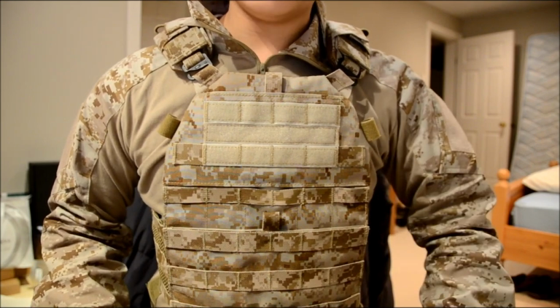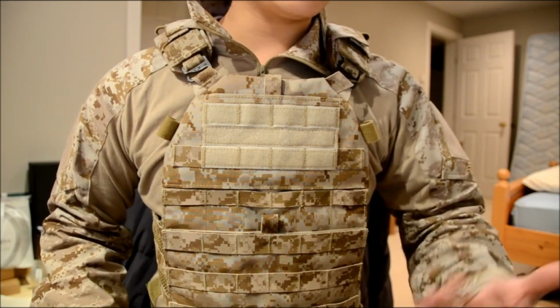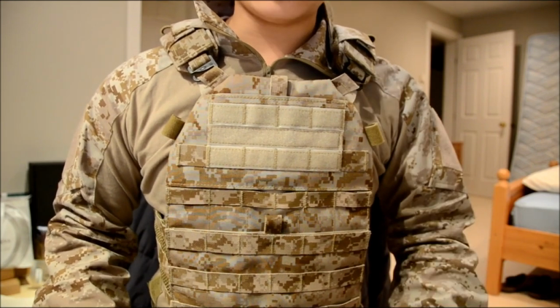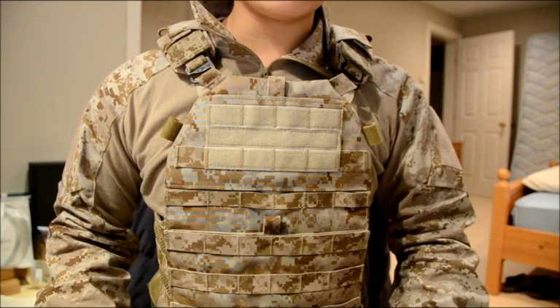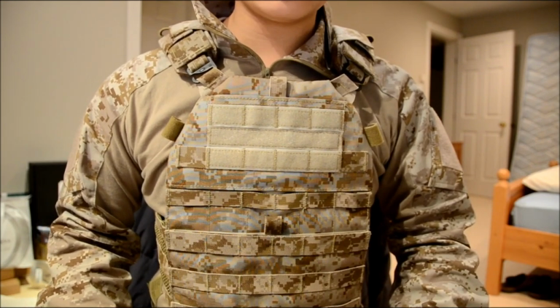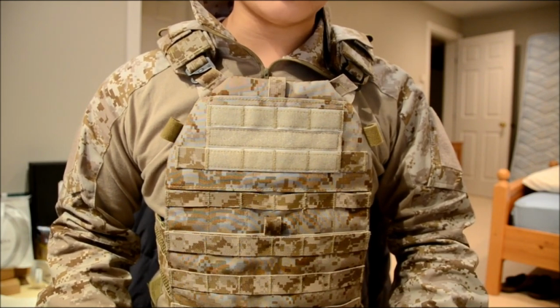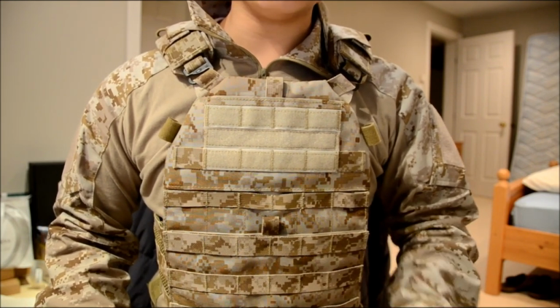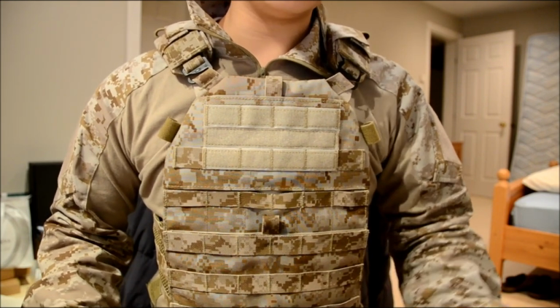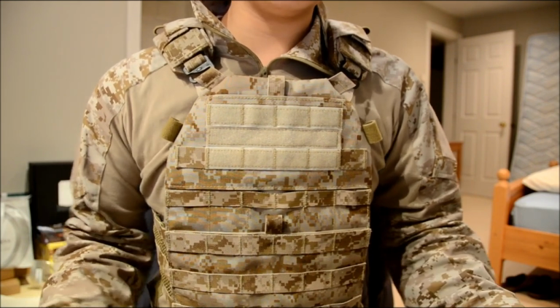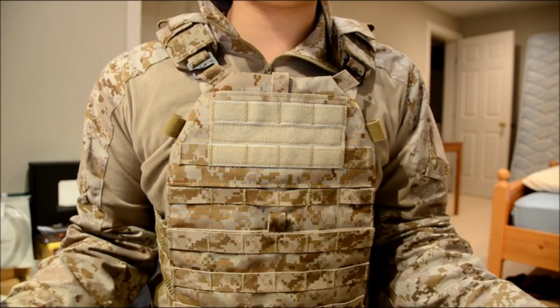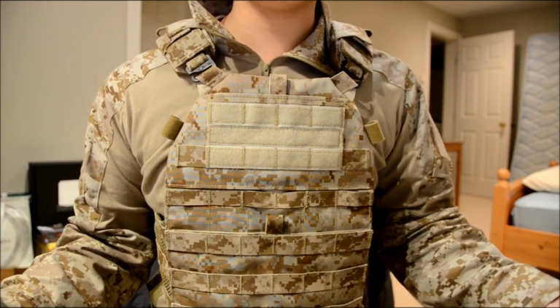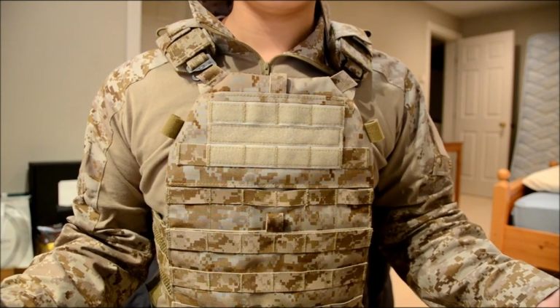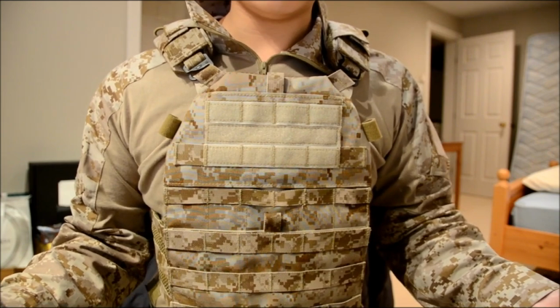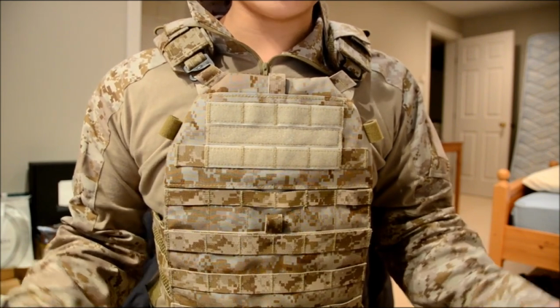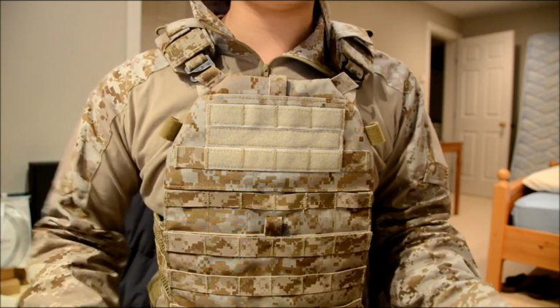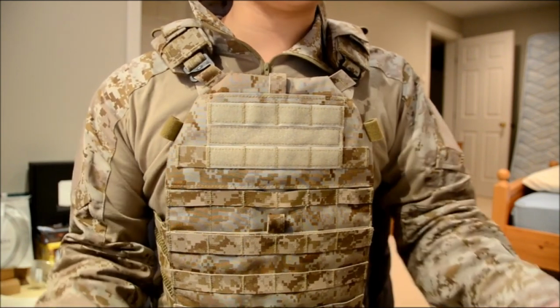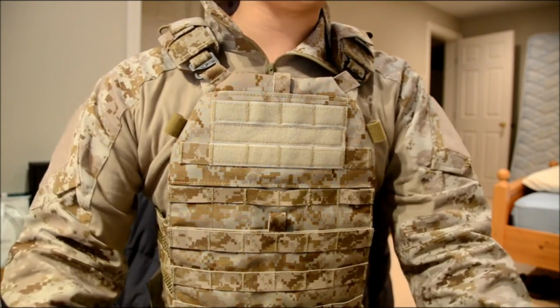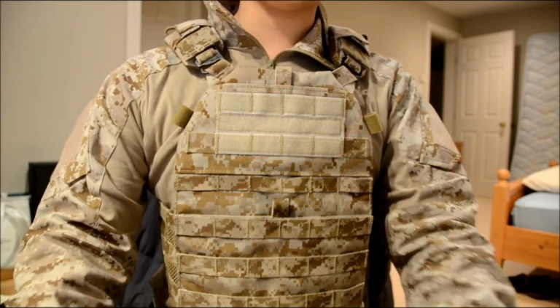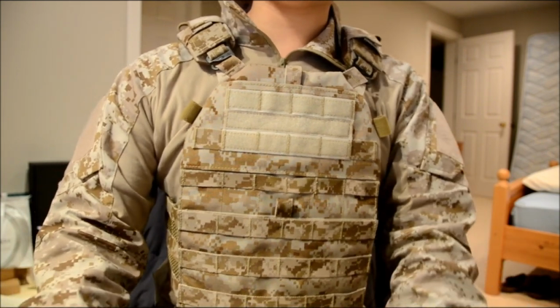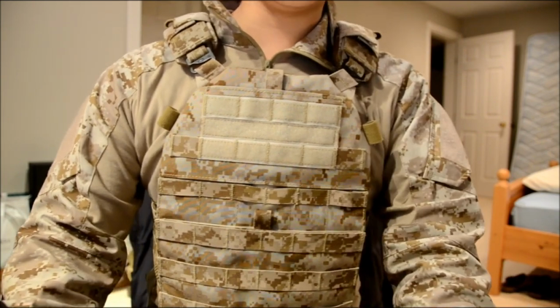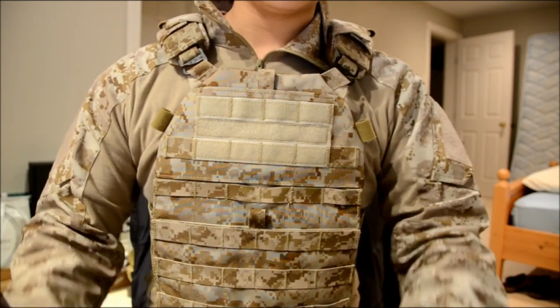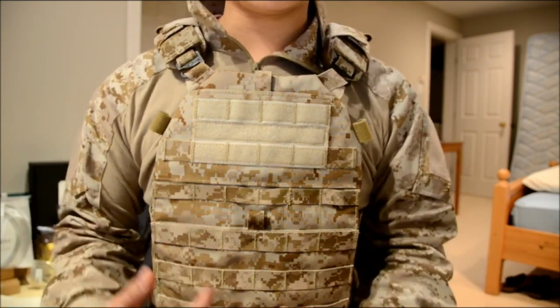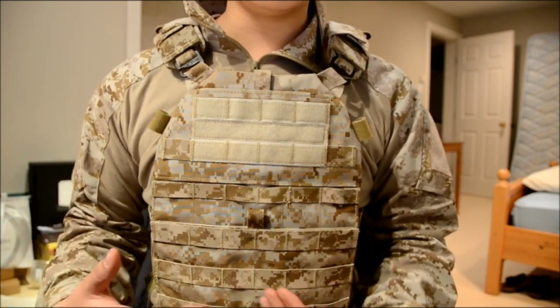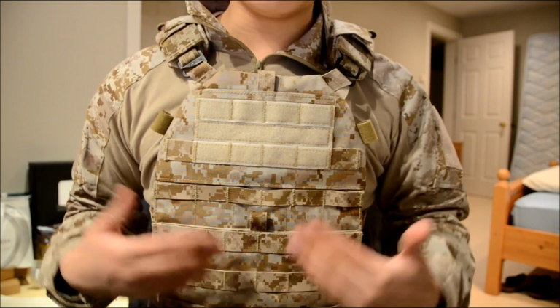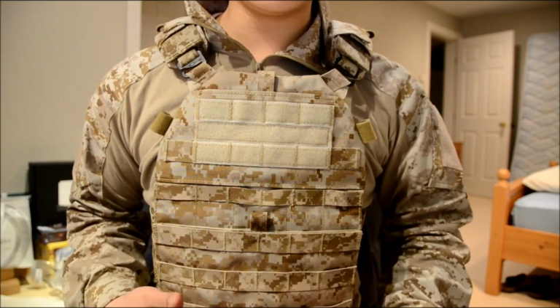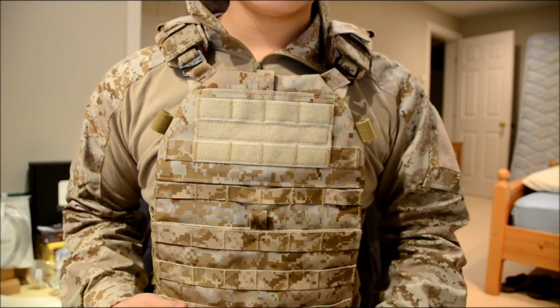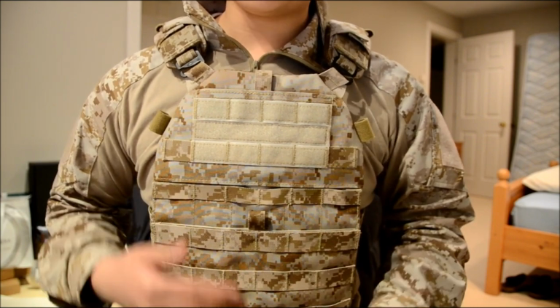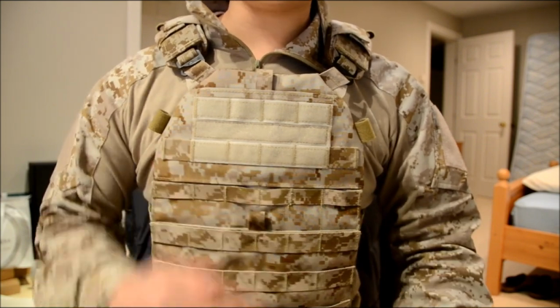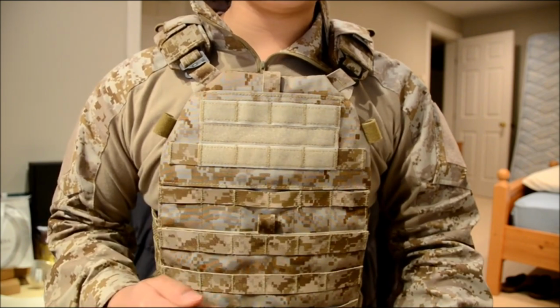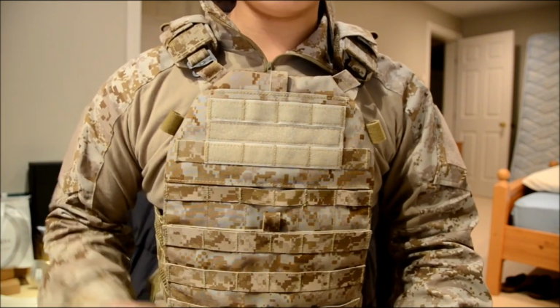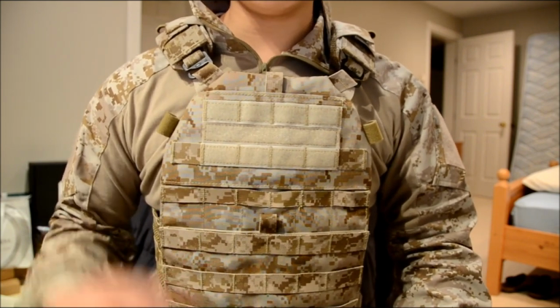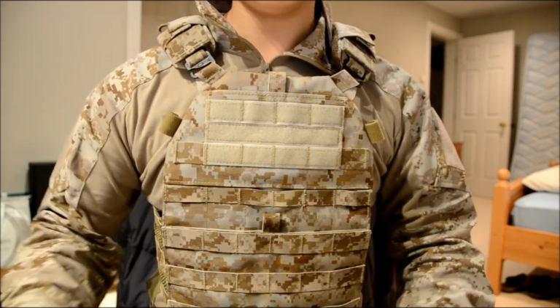I waited a long time for this vest — they kept saying it was in the test phase and stuff like that. I waited almost half a year, and they finally released it, and I must say they did not disappoint. This was a really good vest.